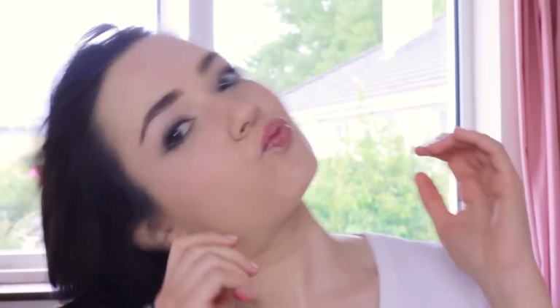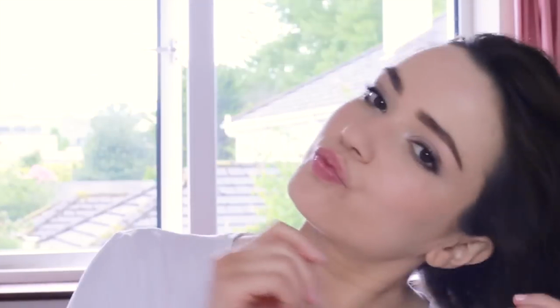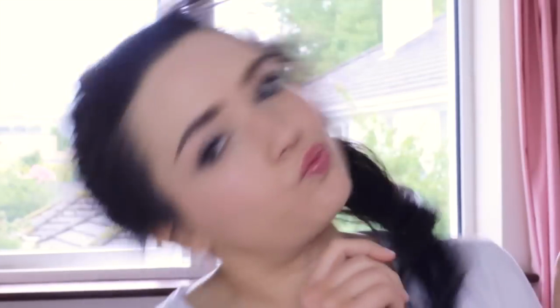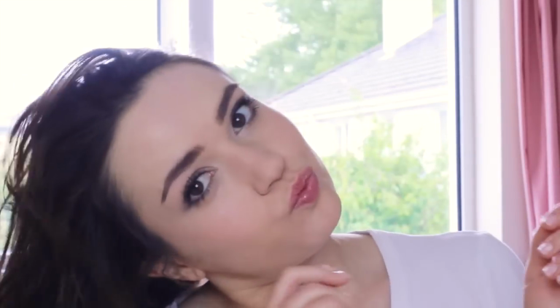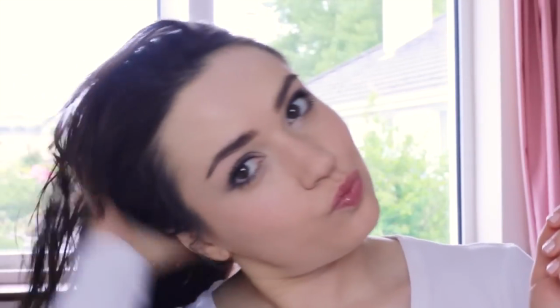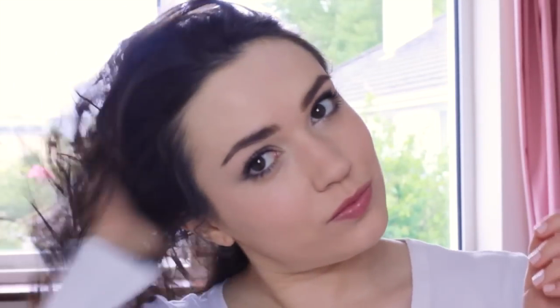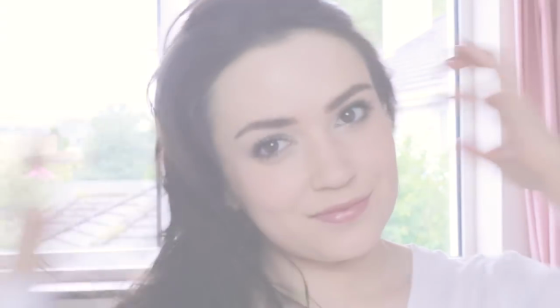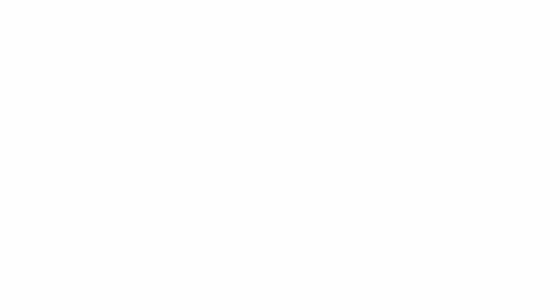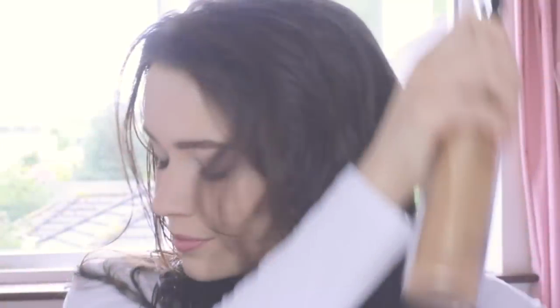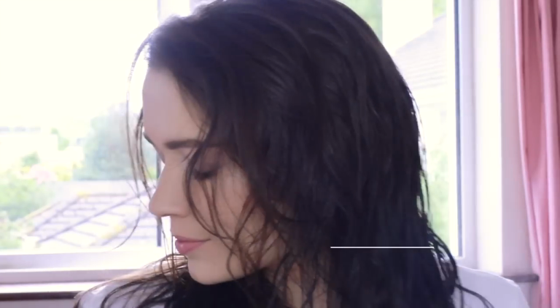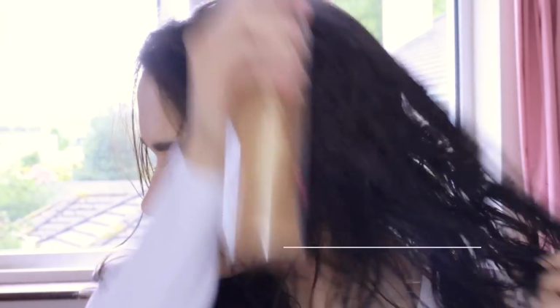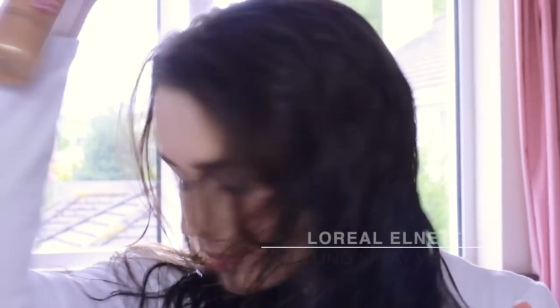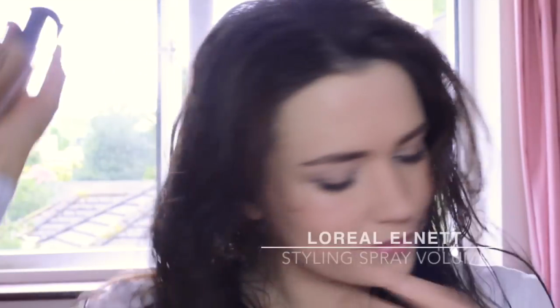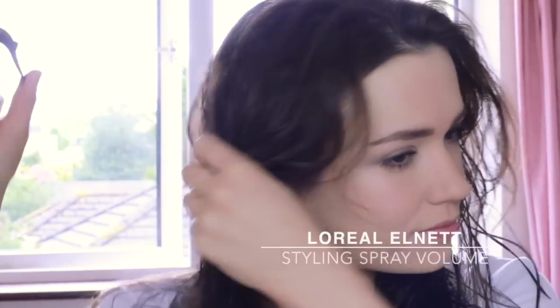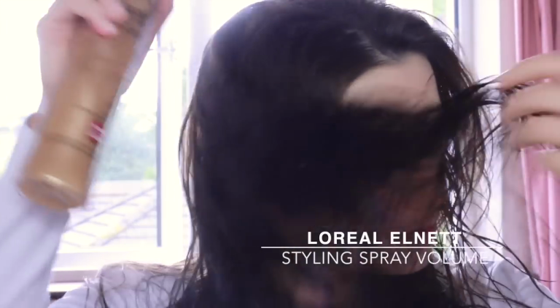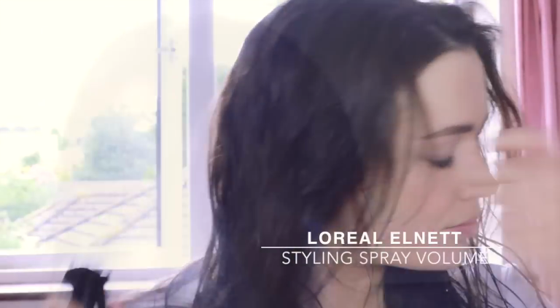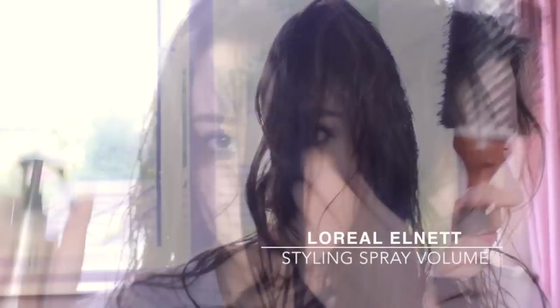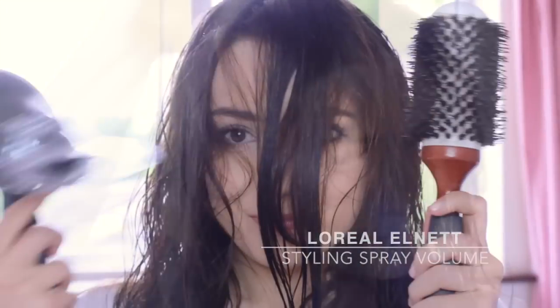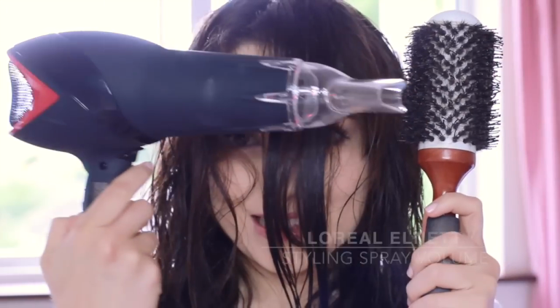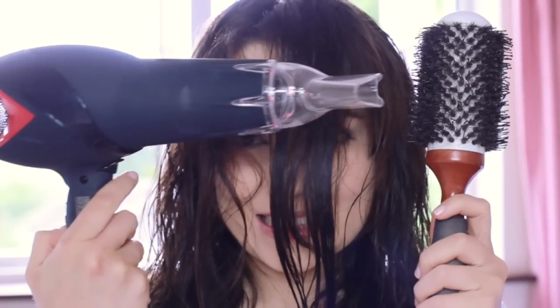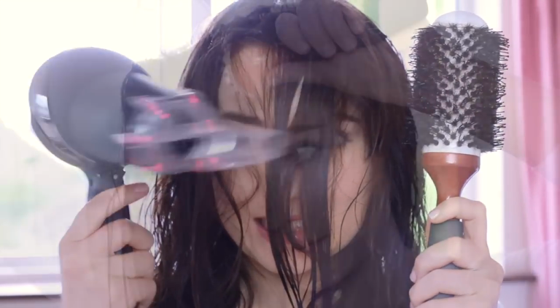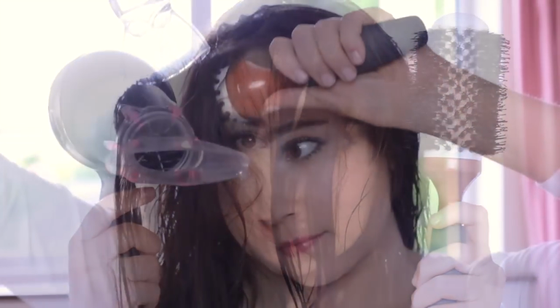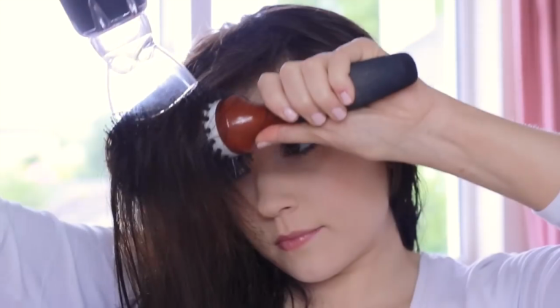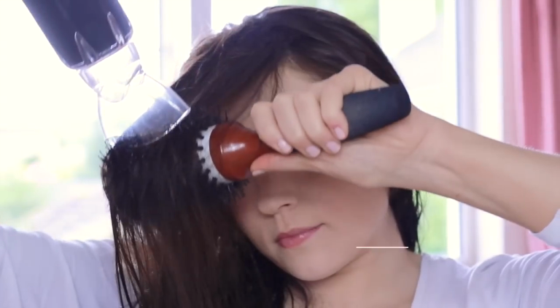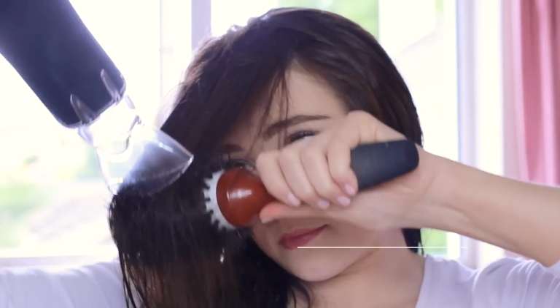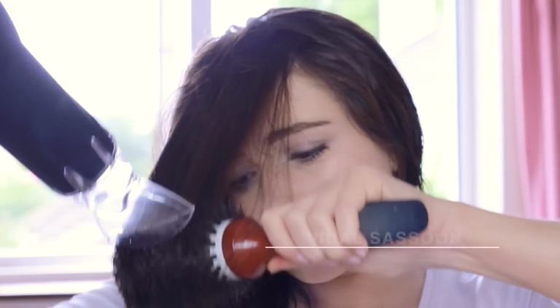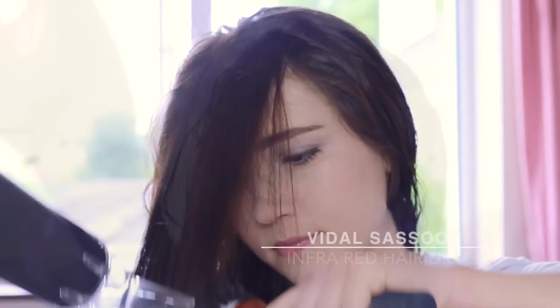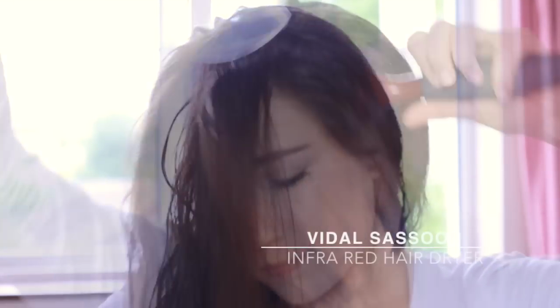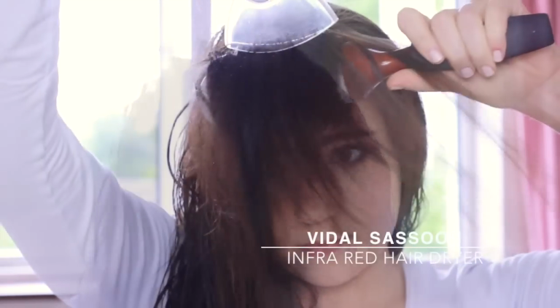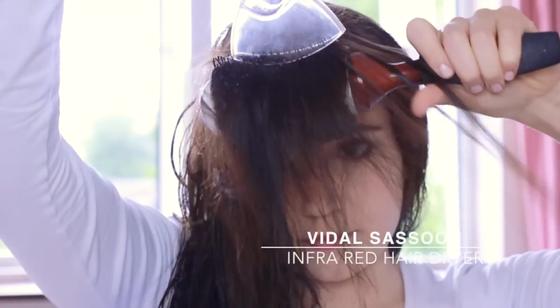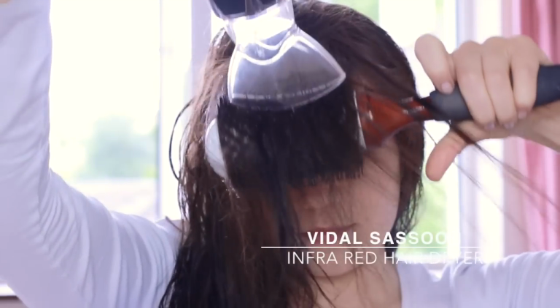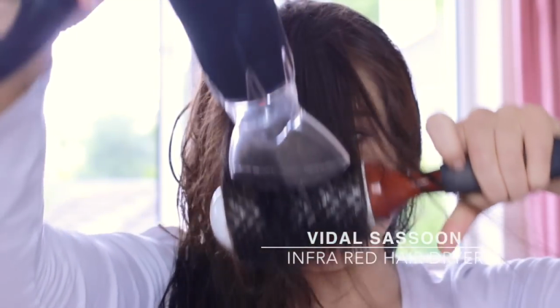My hair is still kind of damp so I'm going to start off by spraying with heat defence. Then grabbing my round brush and my hair dryer, I'm going to start with the front section. I have a natural cowlick that I have to deal with.